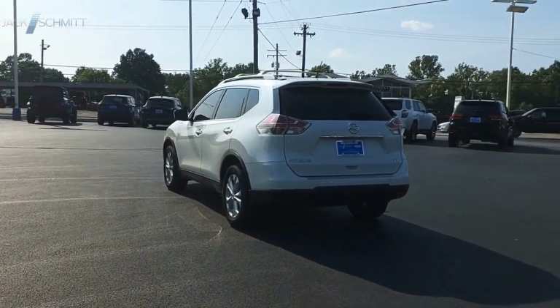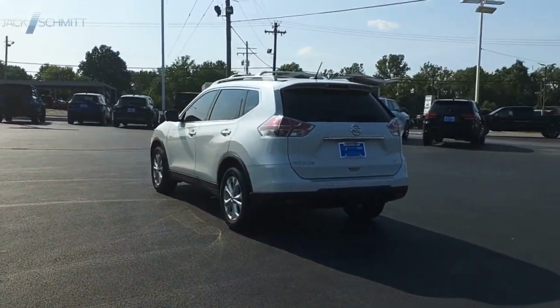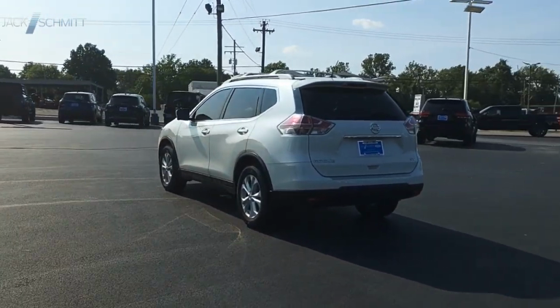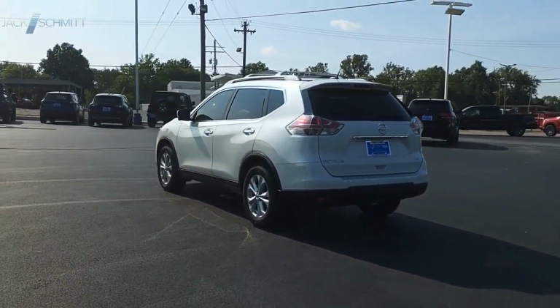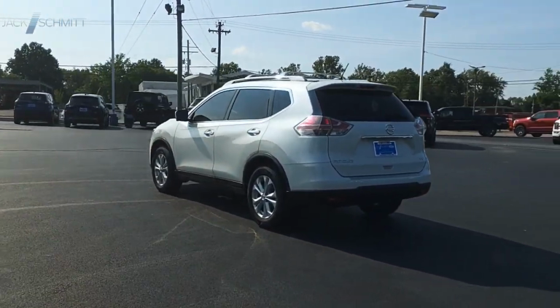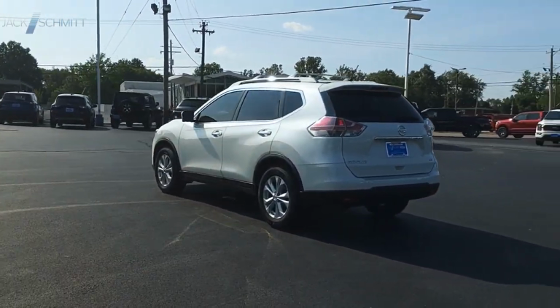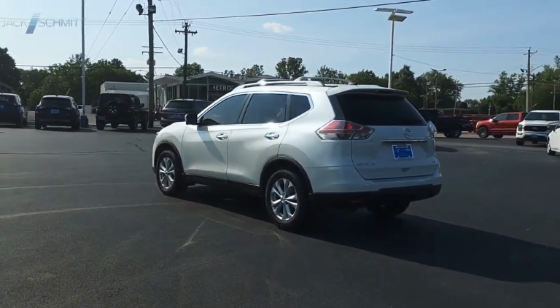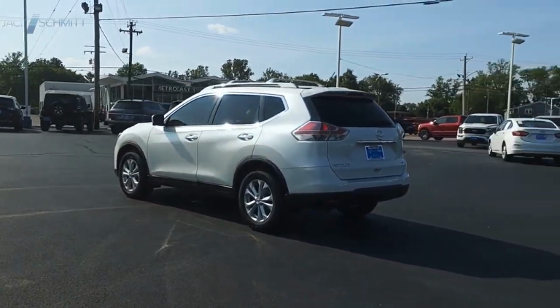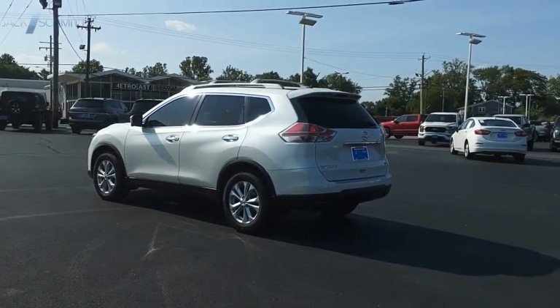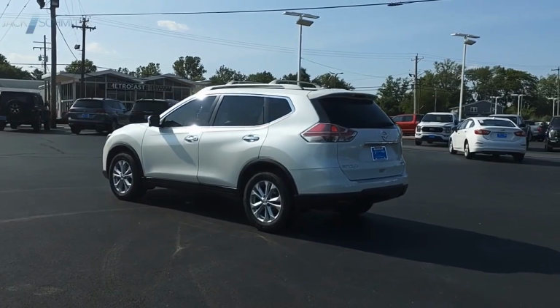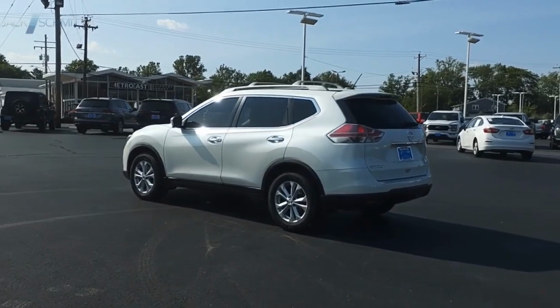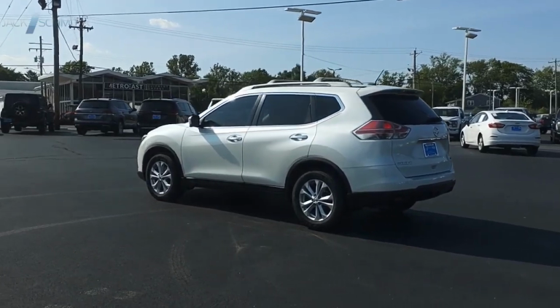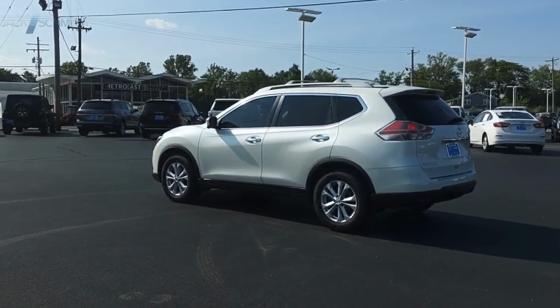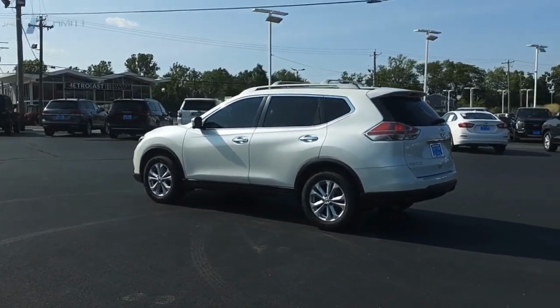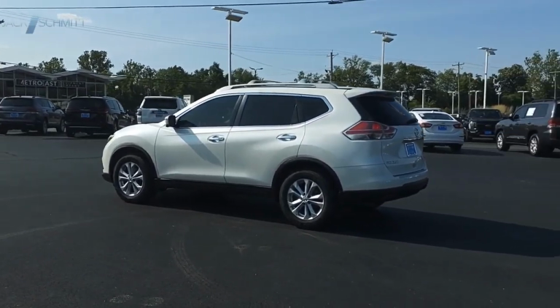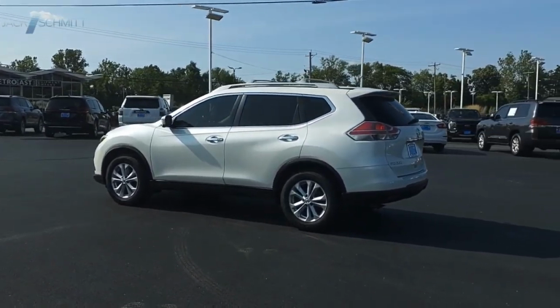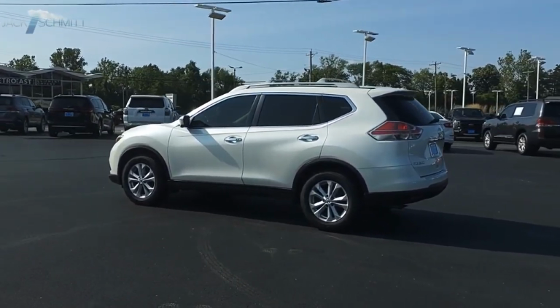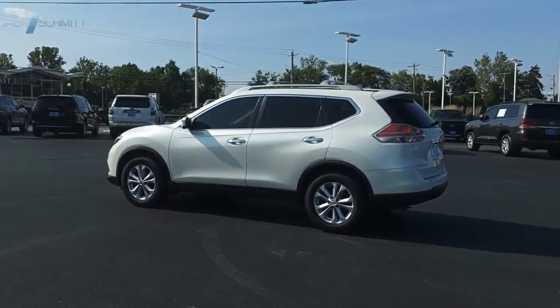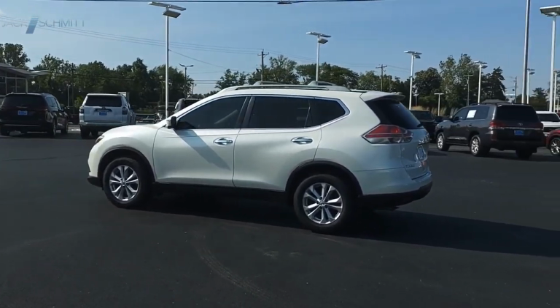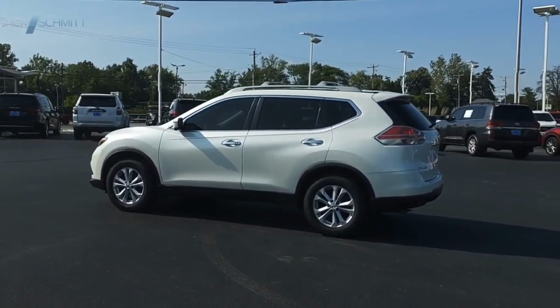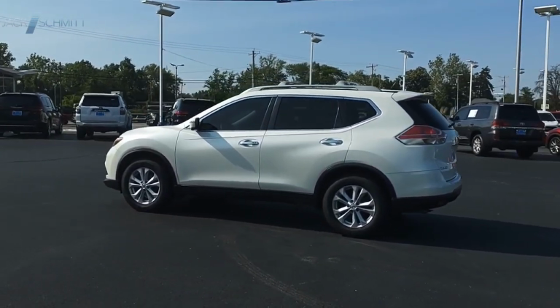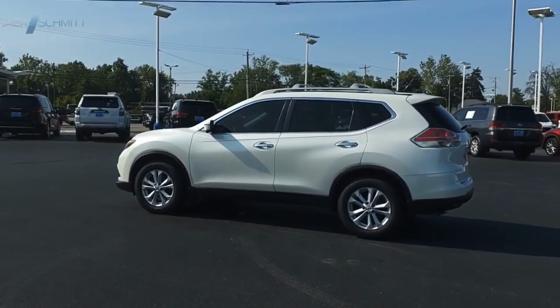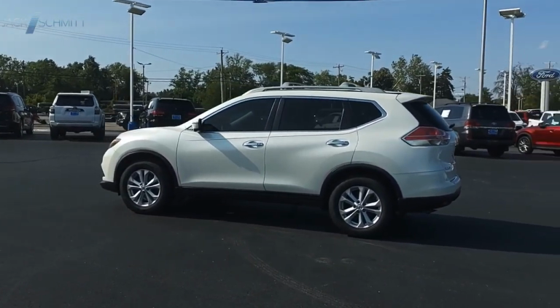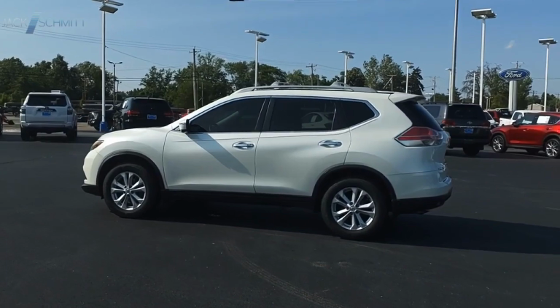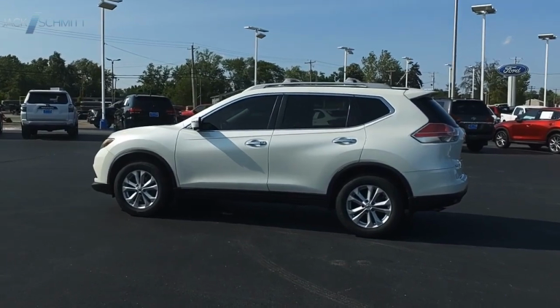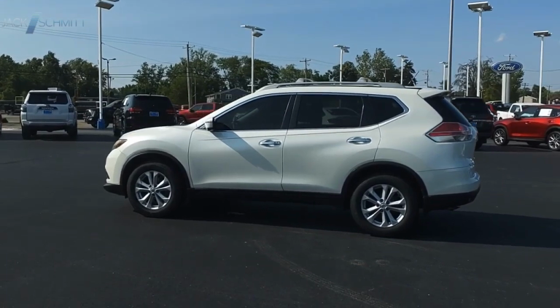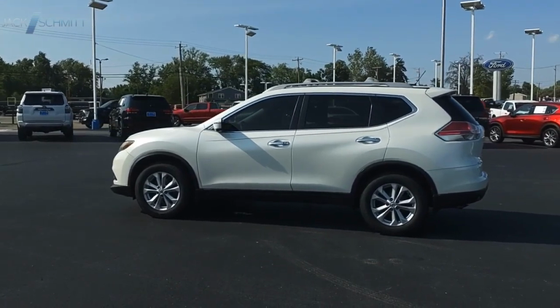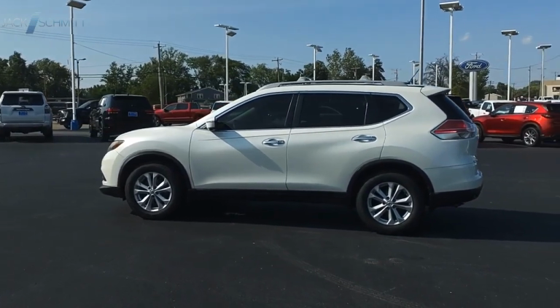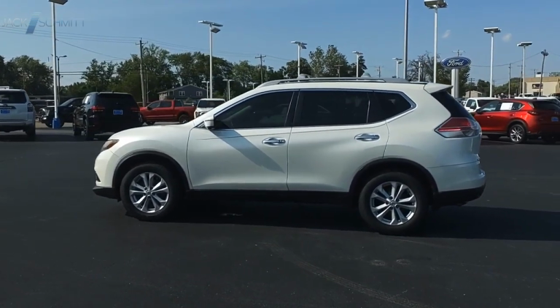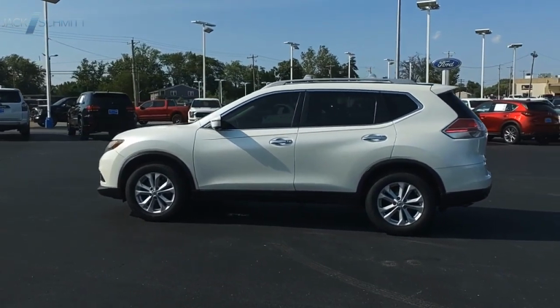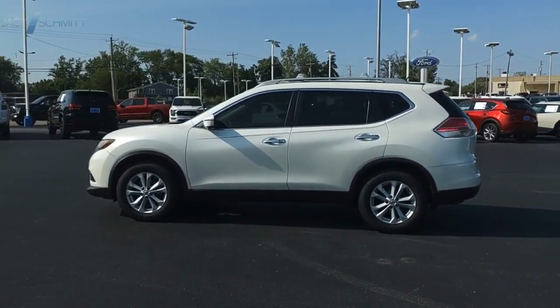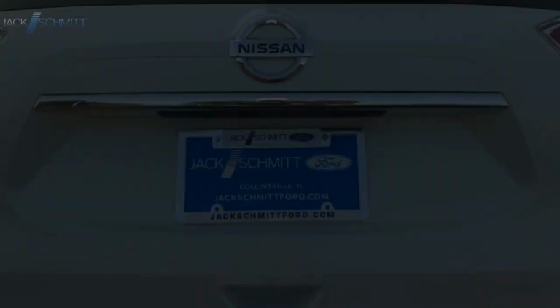With a five-star side impact safety rating and confident handling, the Rogue is more than you expect and everything you deserve. This beauty will make even your house keys jealous. Drive it today!